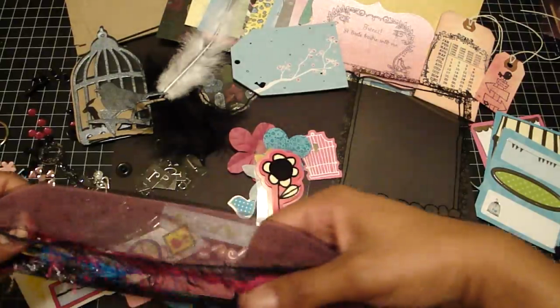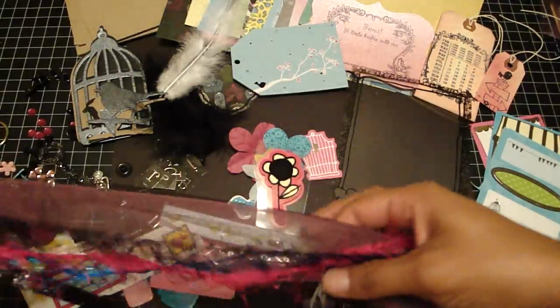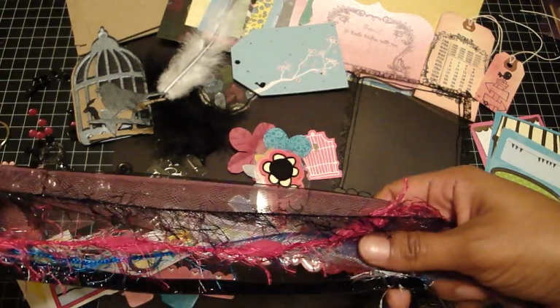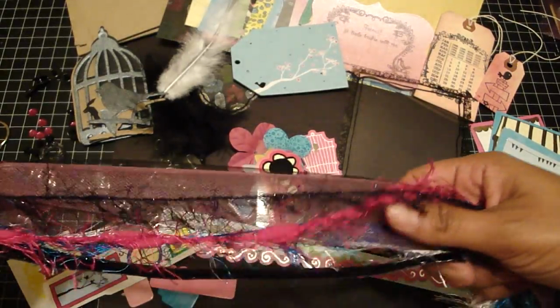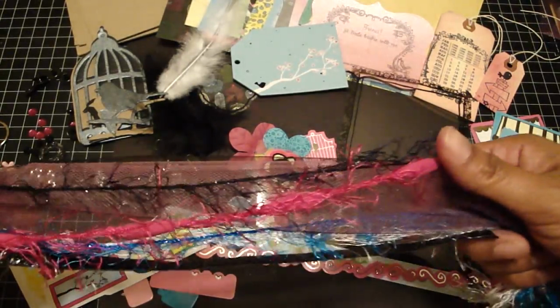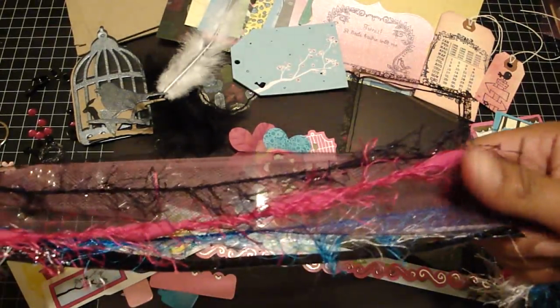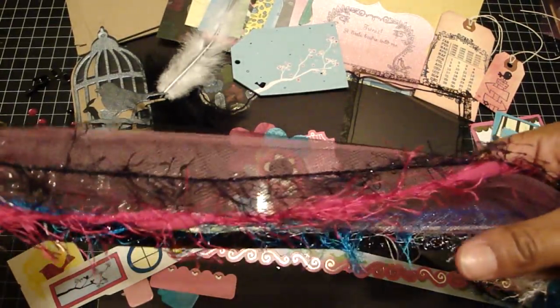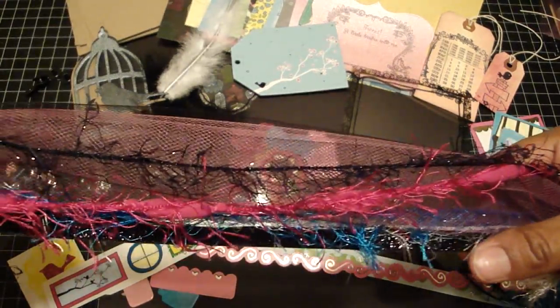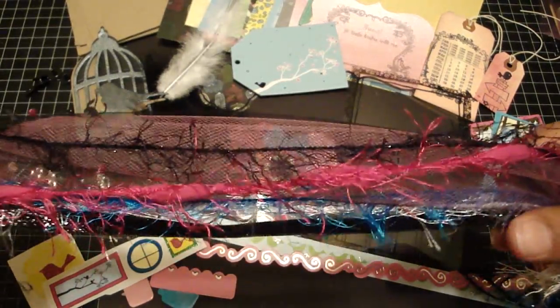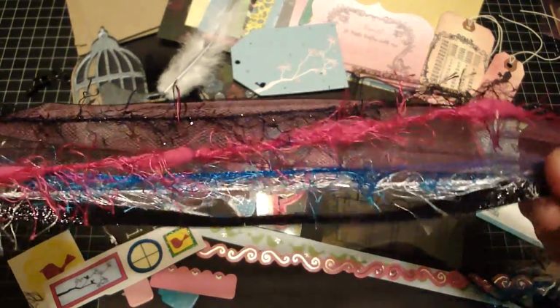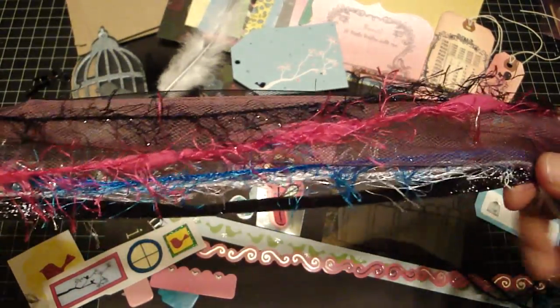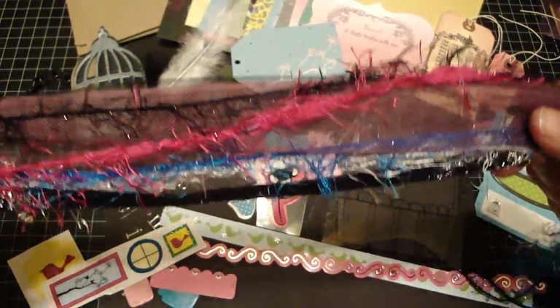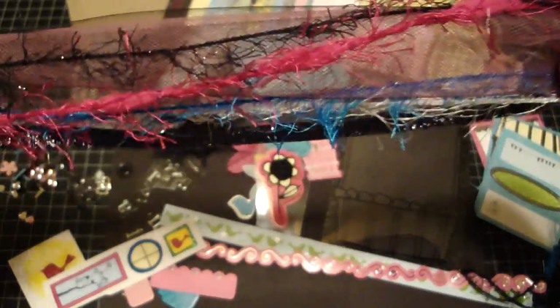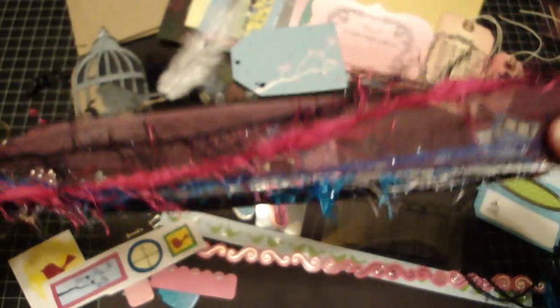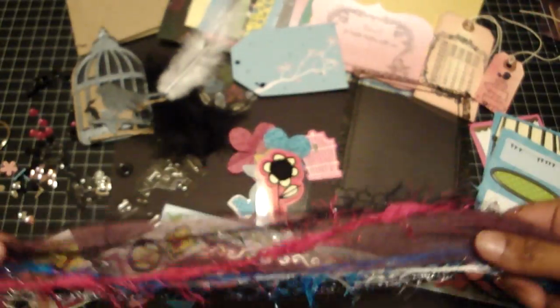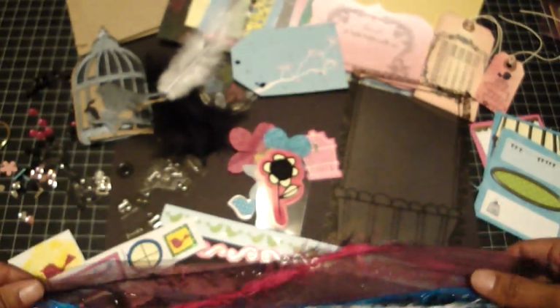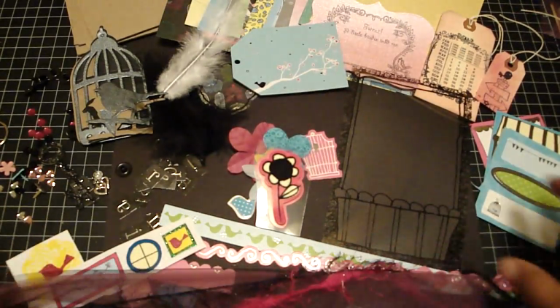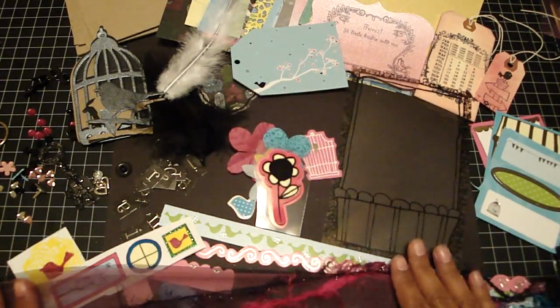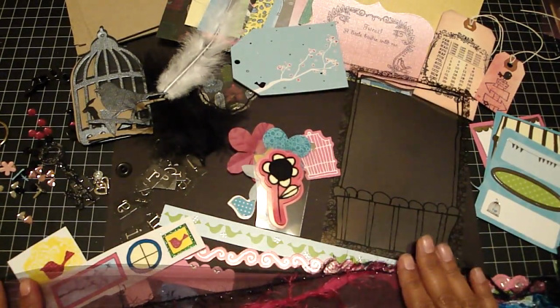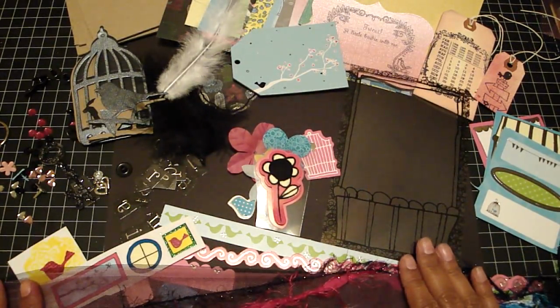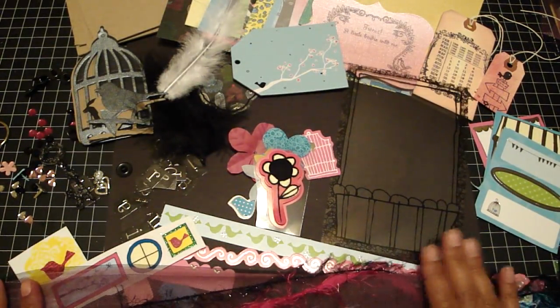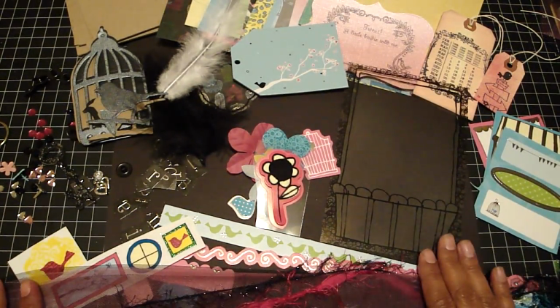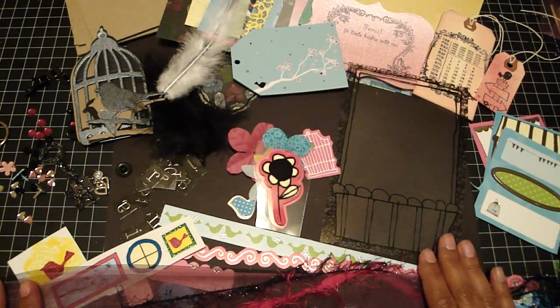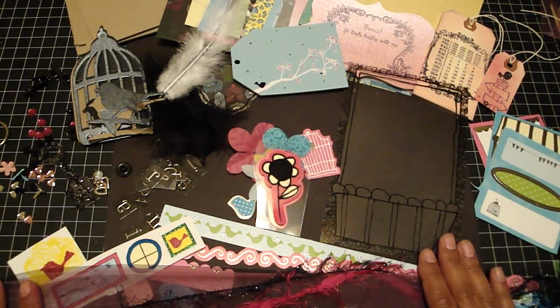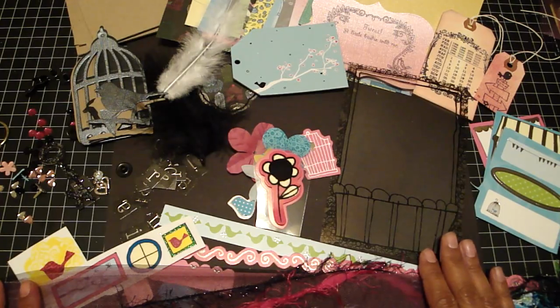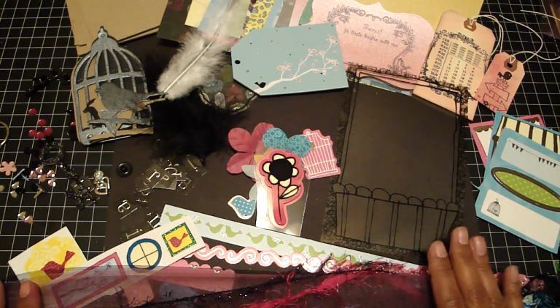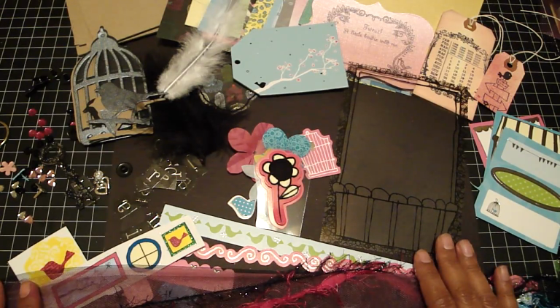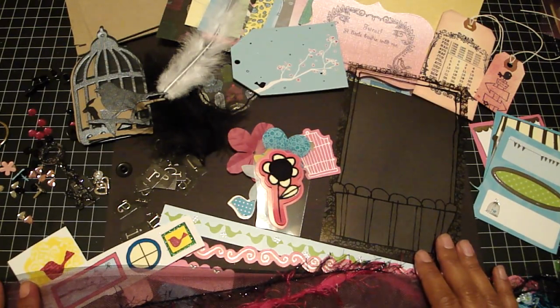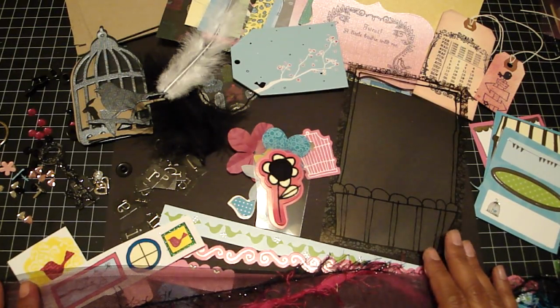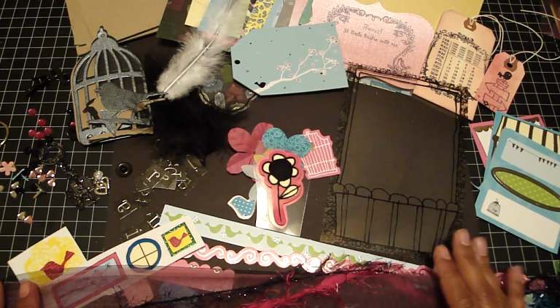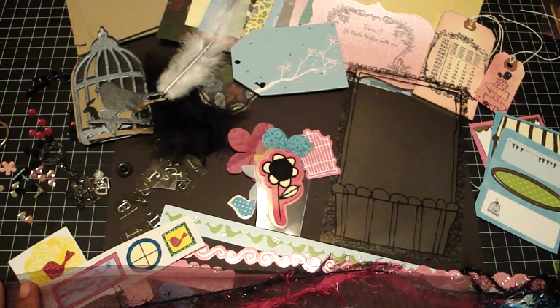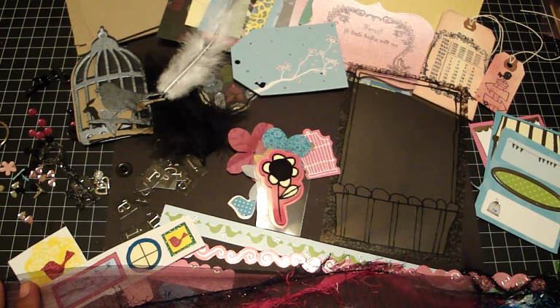The last things you'll get are some tulle, metallic ribbon, and some fibers. Everything matches the kit really well — it's just a really cute, fun kit. Be sure to check out my Etsy, guys. Thanks for watching, bye!